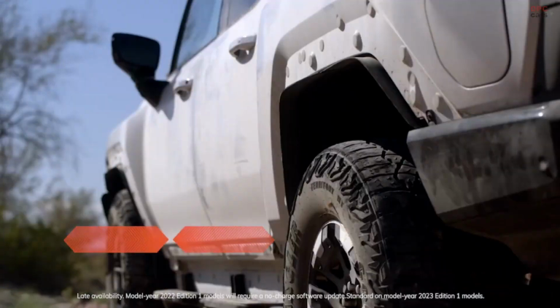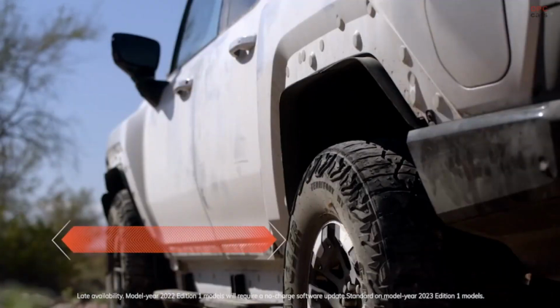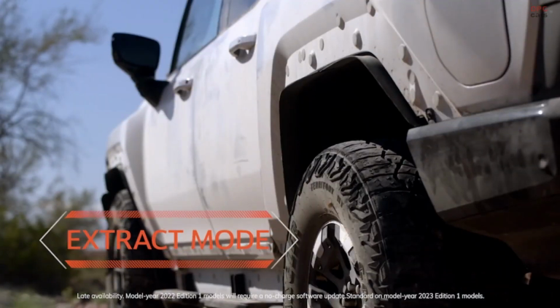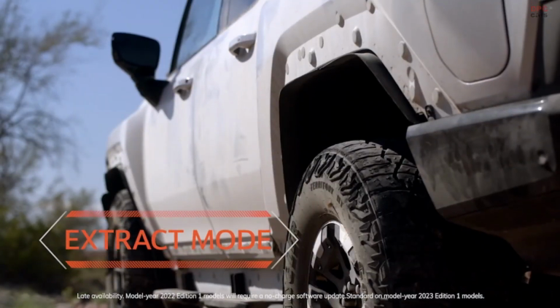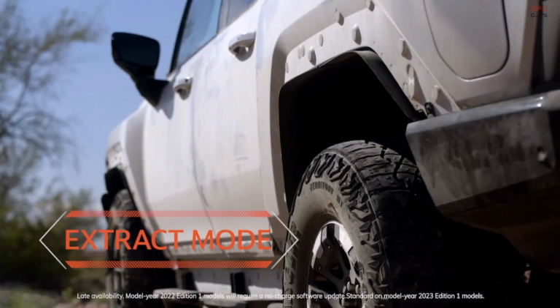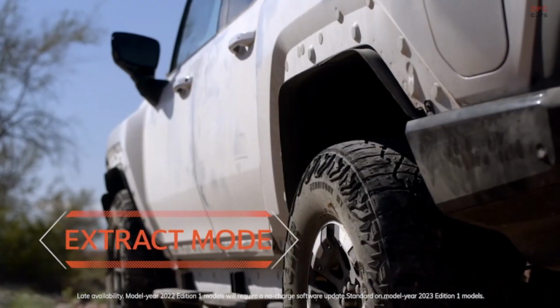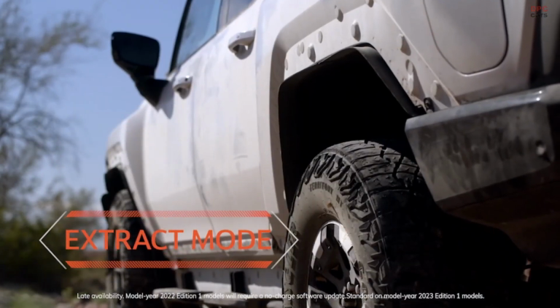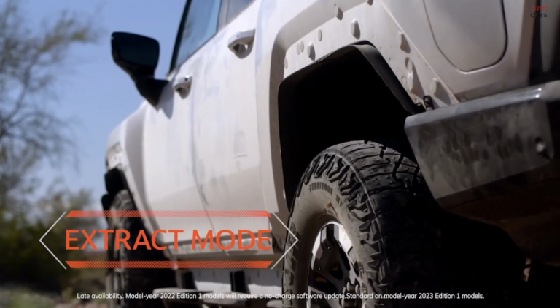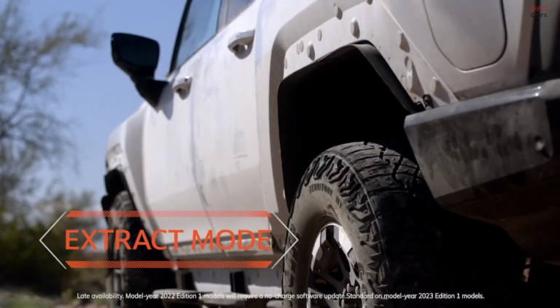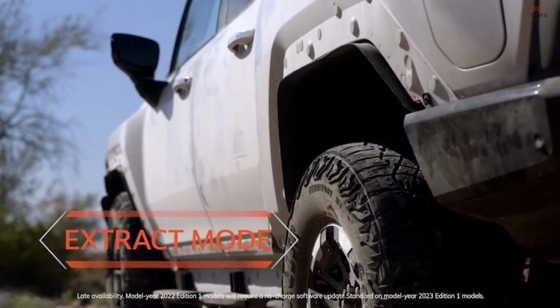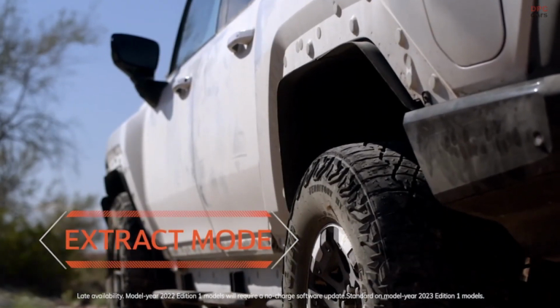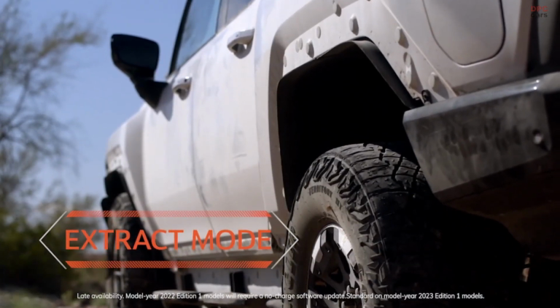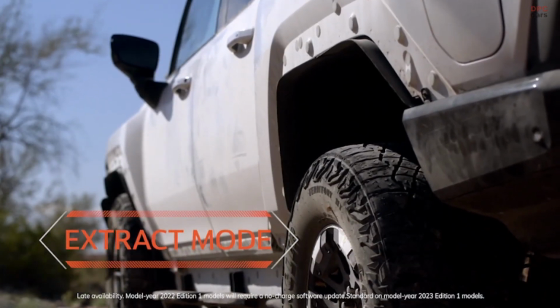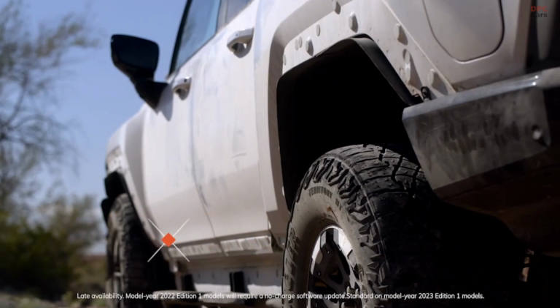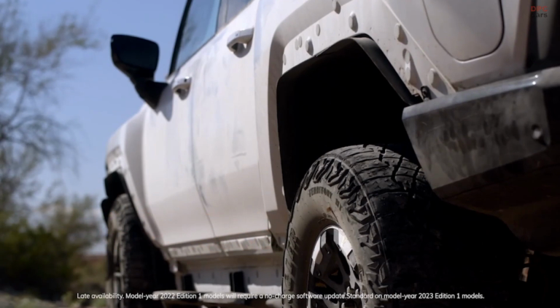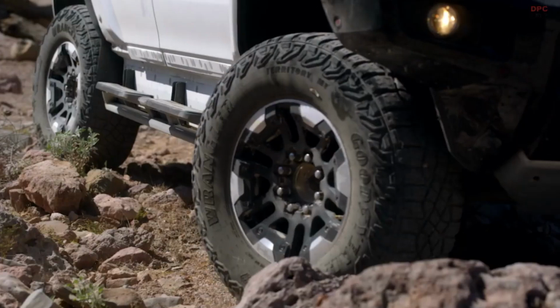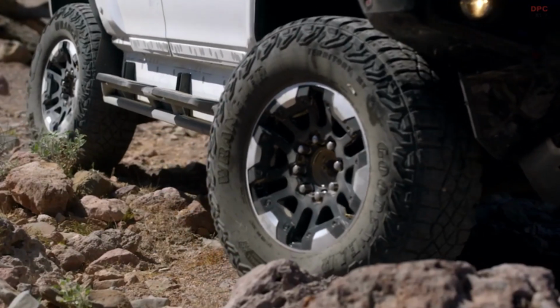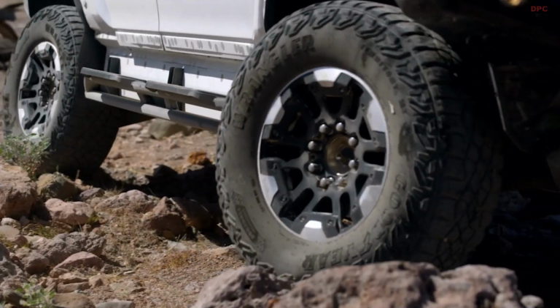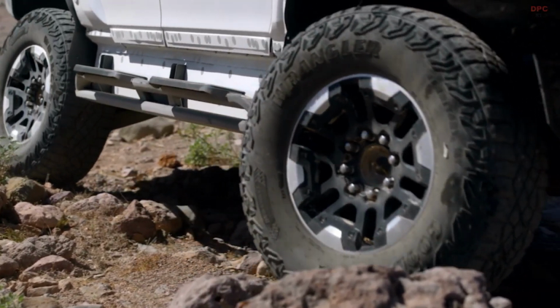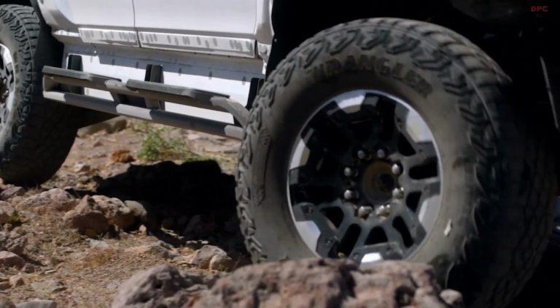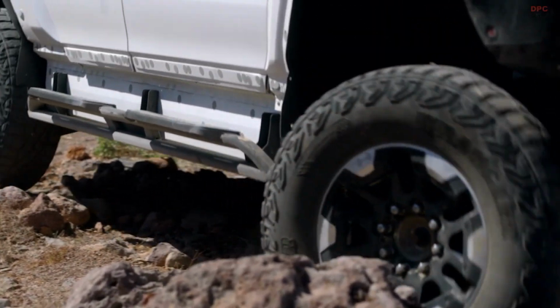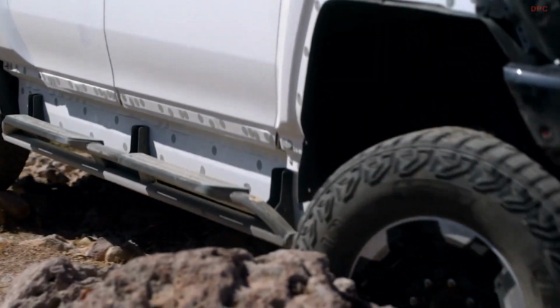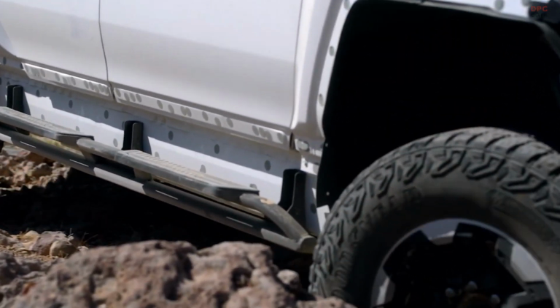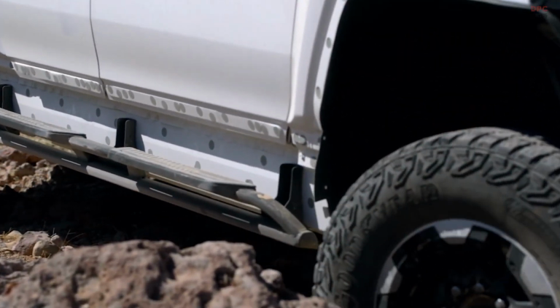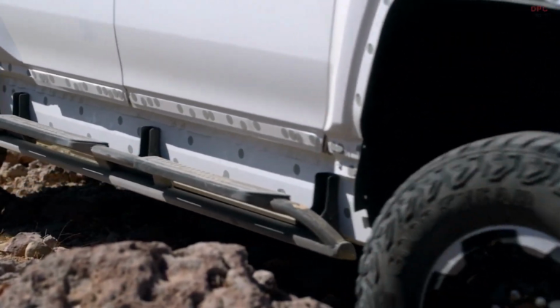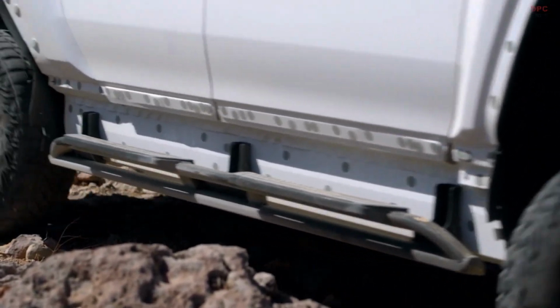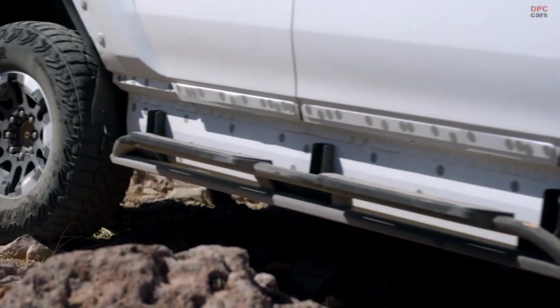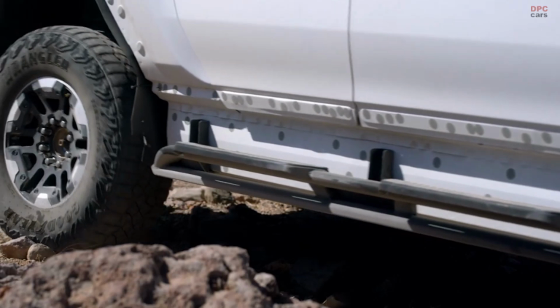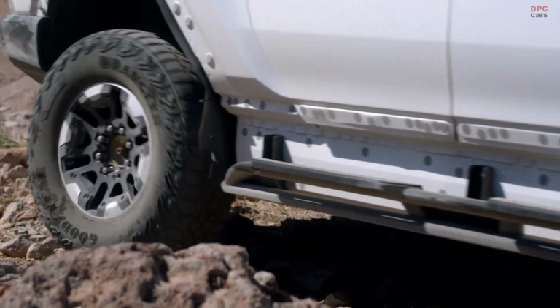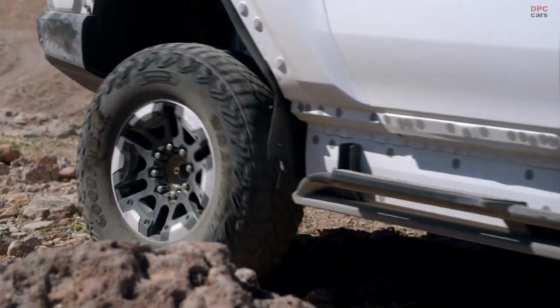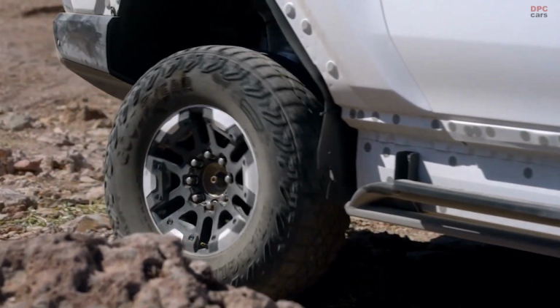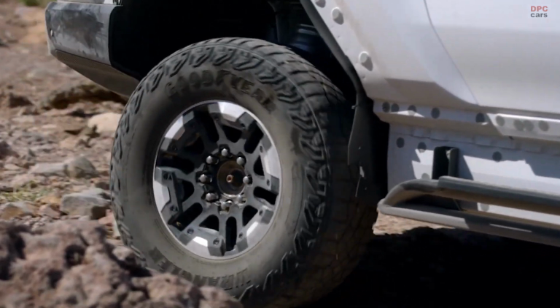Coupled with available Extract Mode, which raises the vehicle's suspension height approximately 6 inches, the Hummer EV can confidently negotiate challenging and highly technical off-road situations.